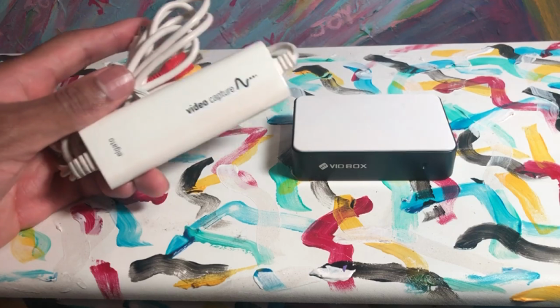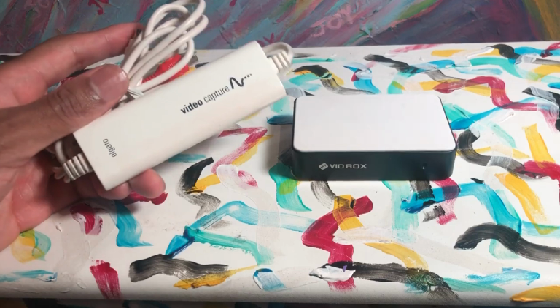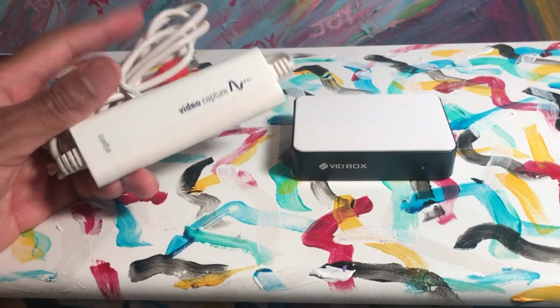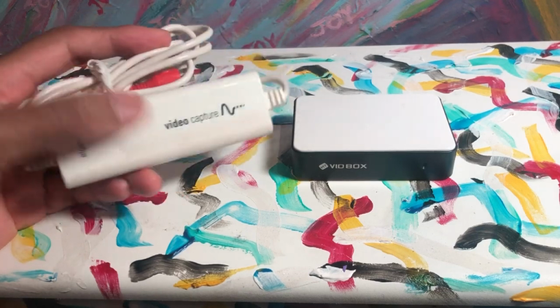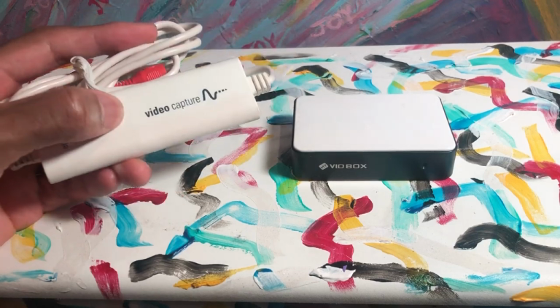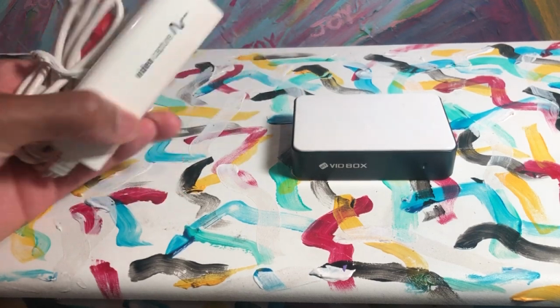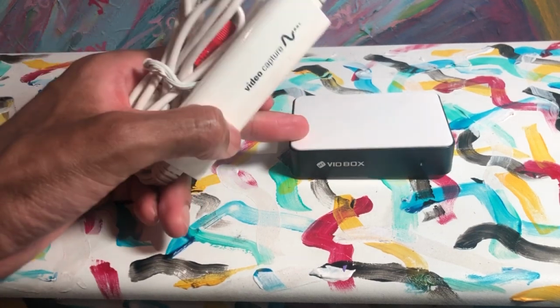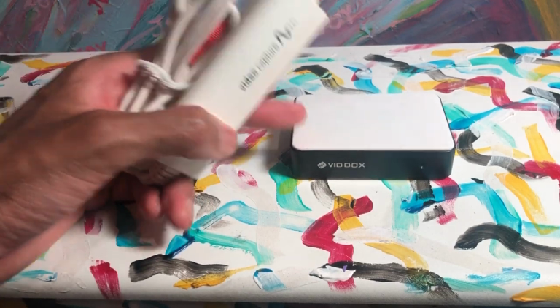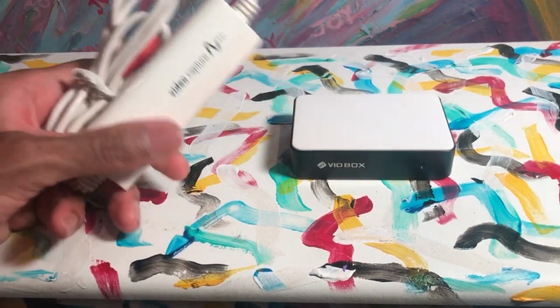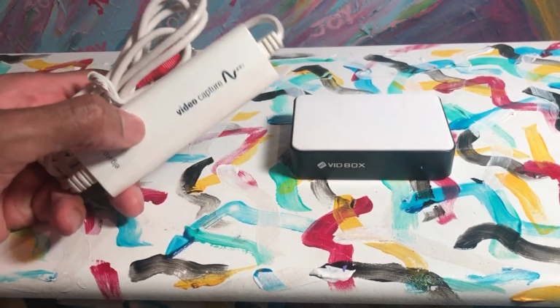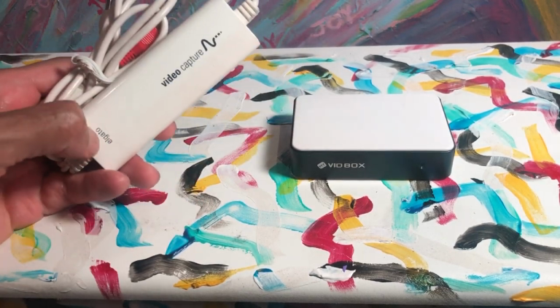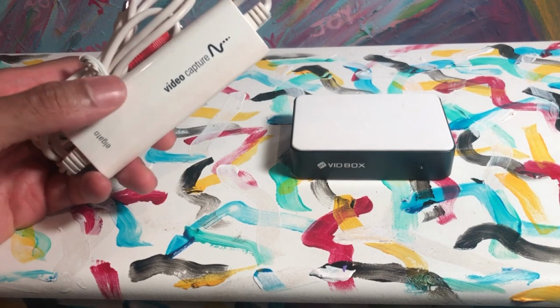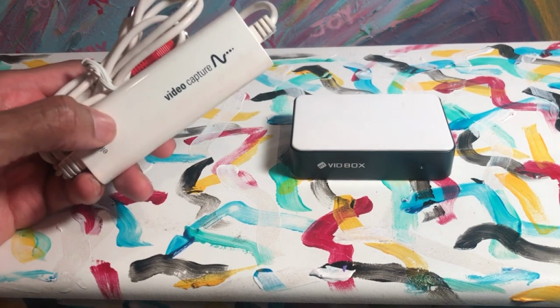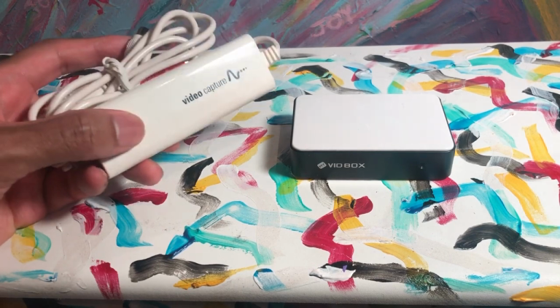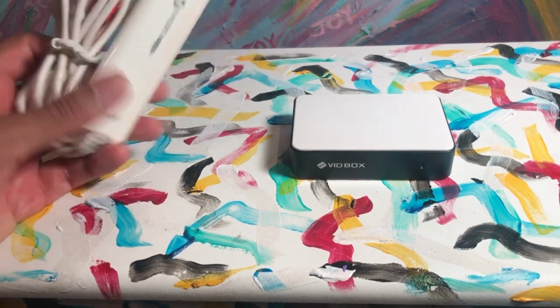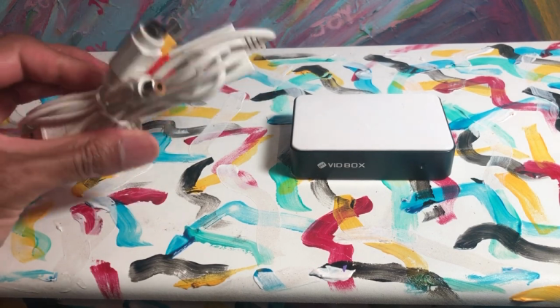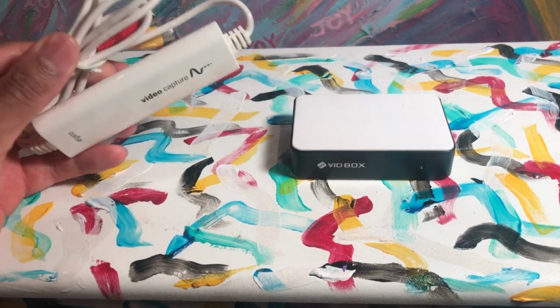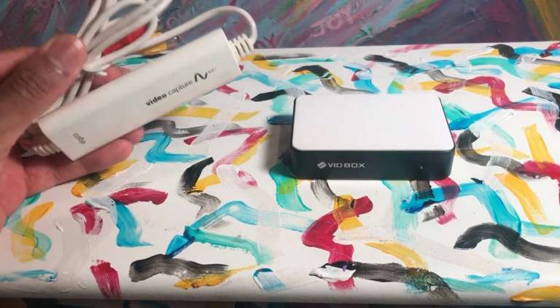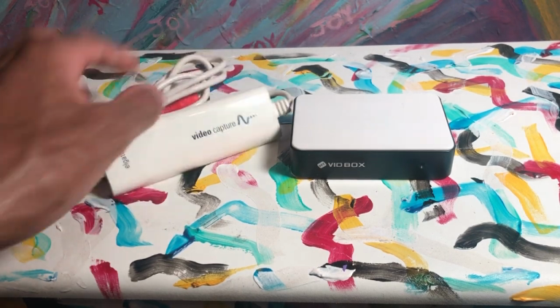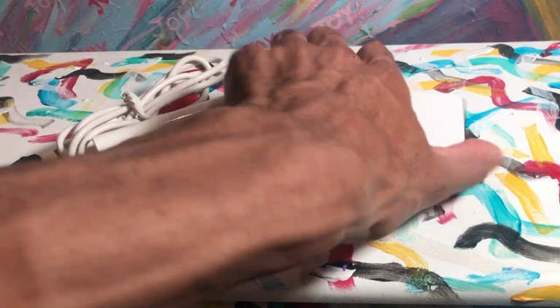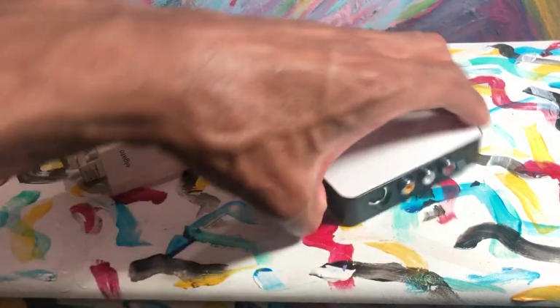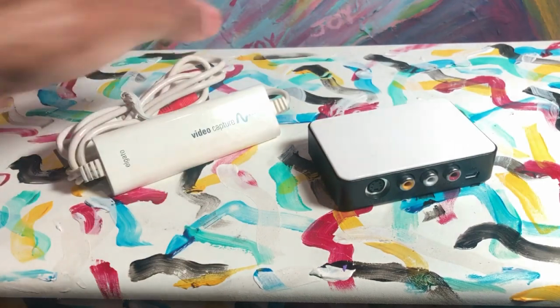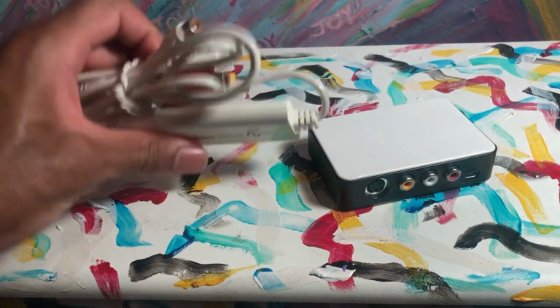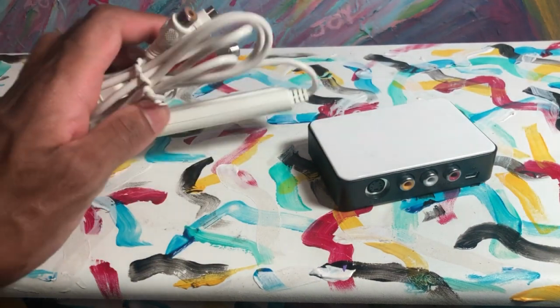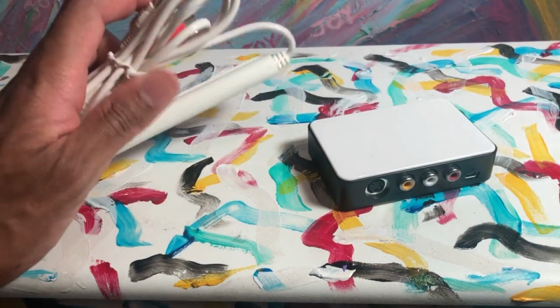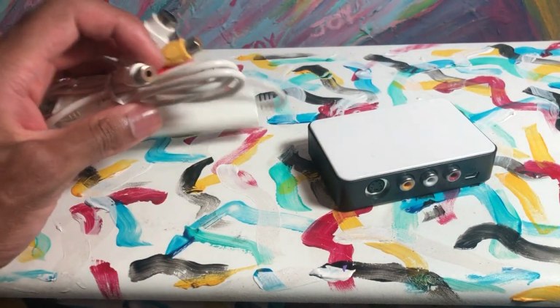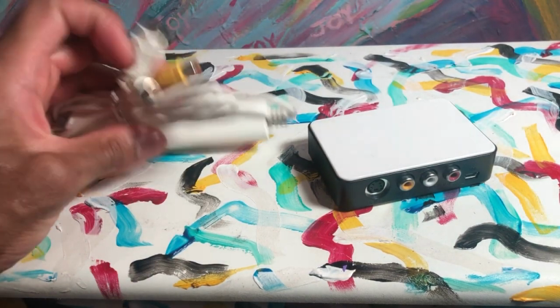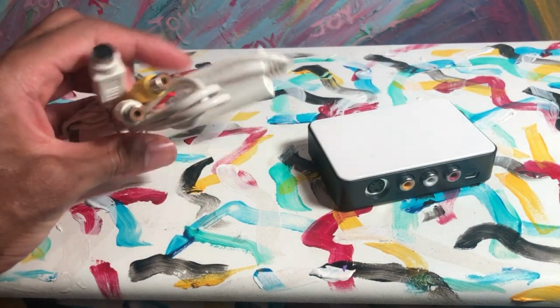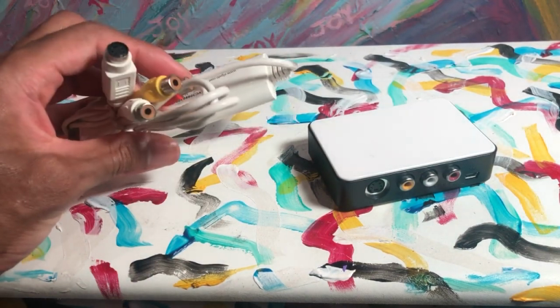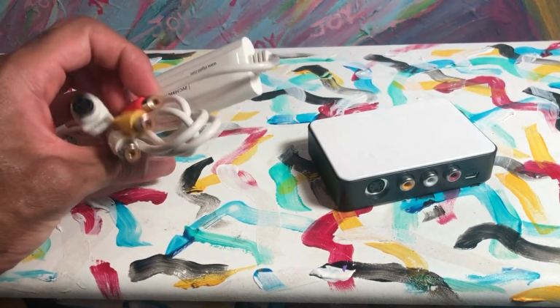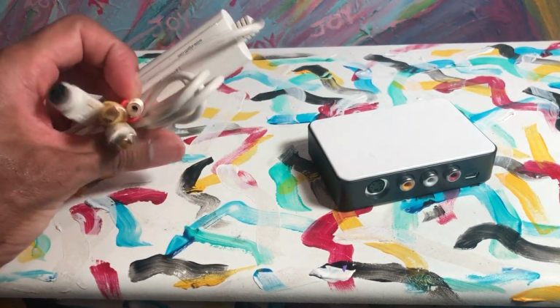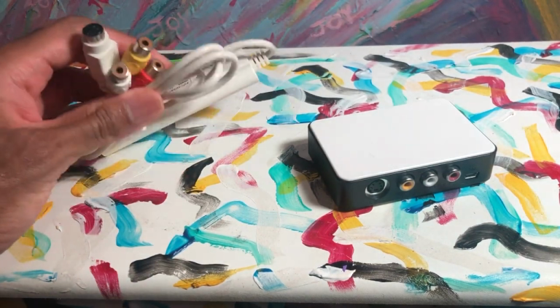This is an Elgato video capture device. This is a Vidbox. They work basically the same. You can see that this one has some wires hanging off of it. You need an extra wire for this one because you need your RCA cable going from this to whatever device you're capturing.